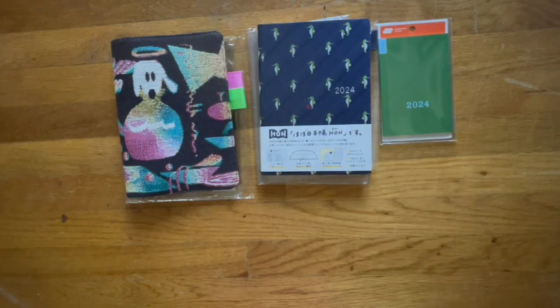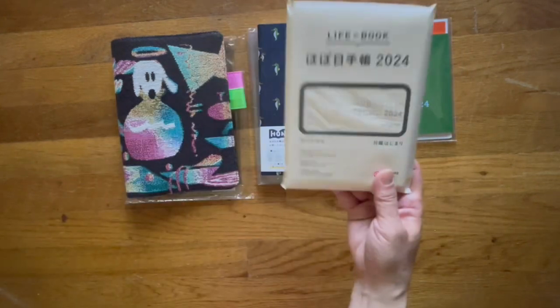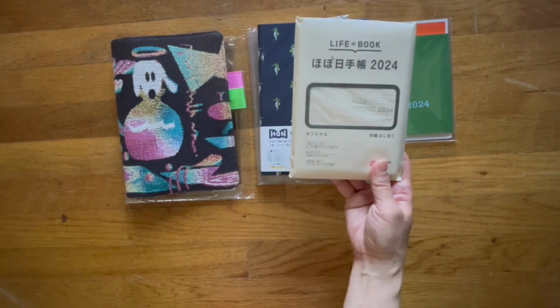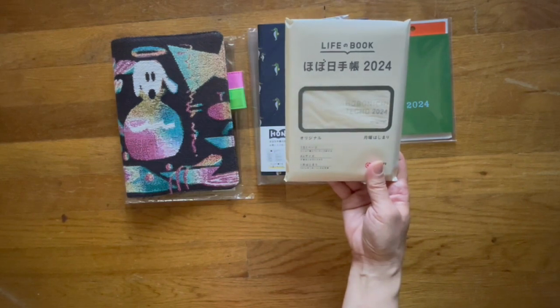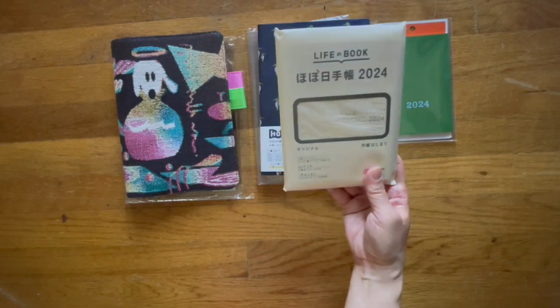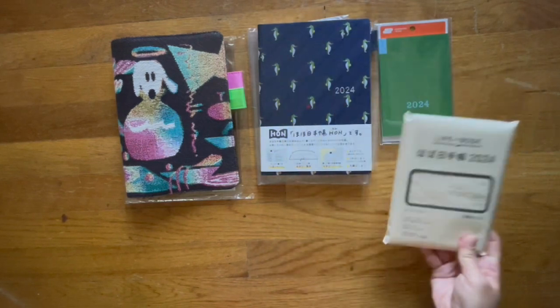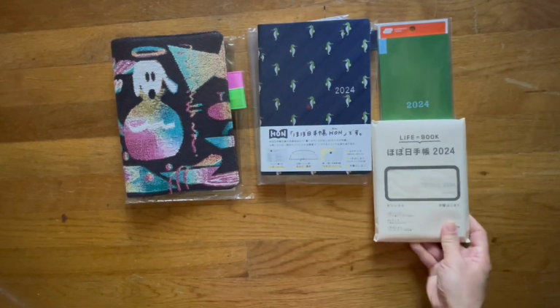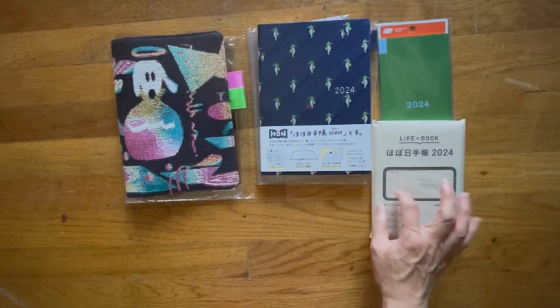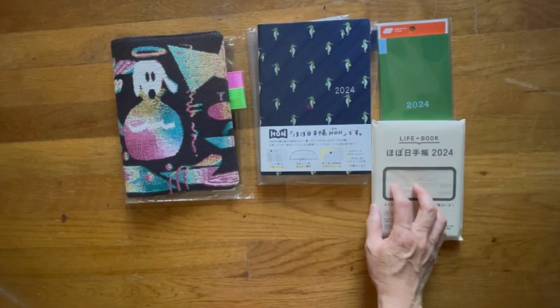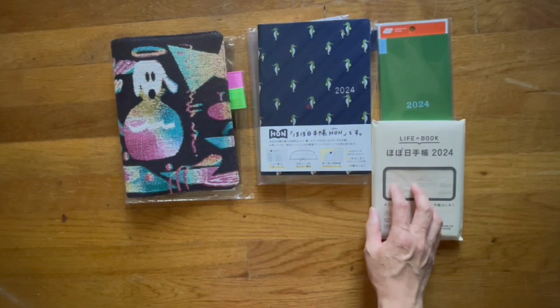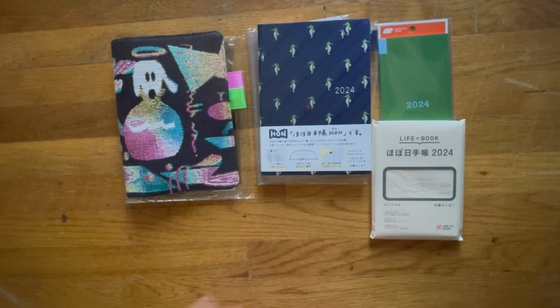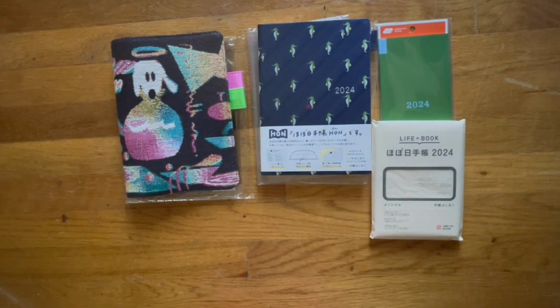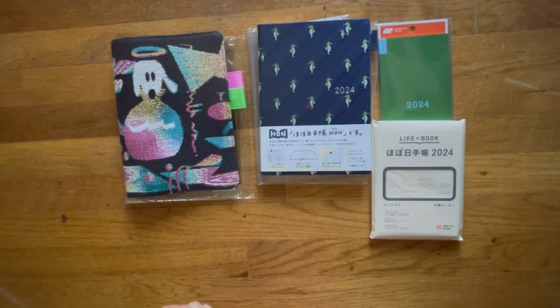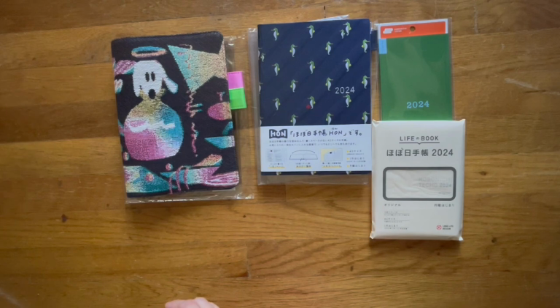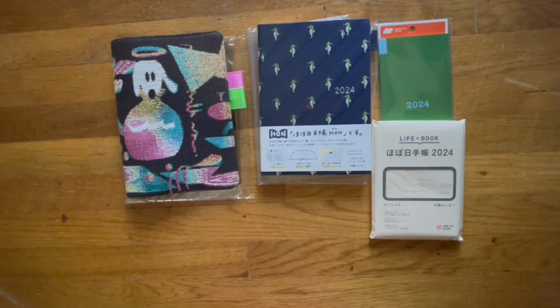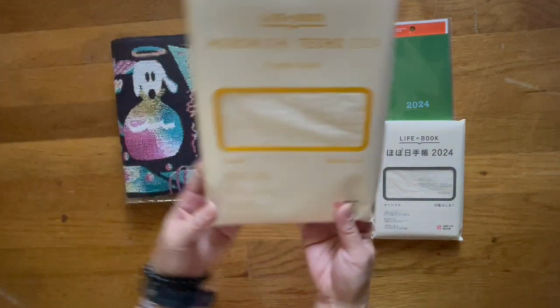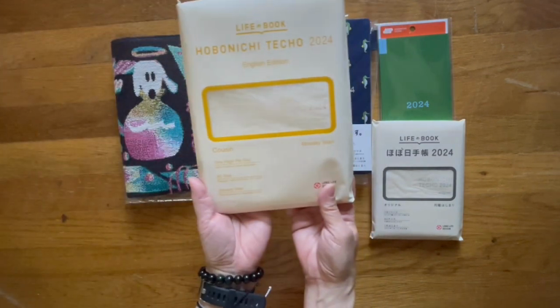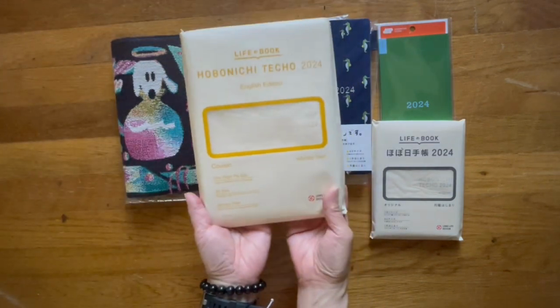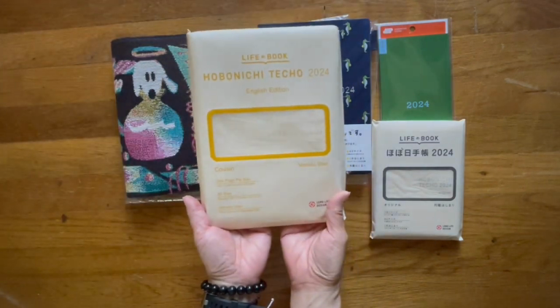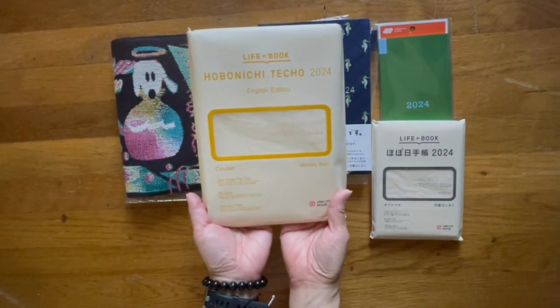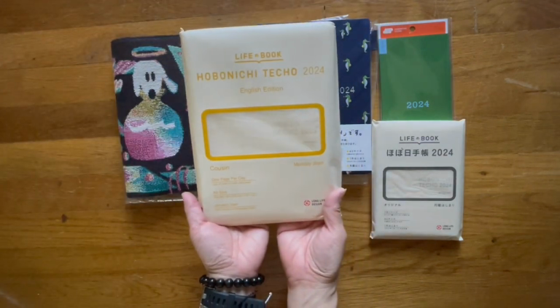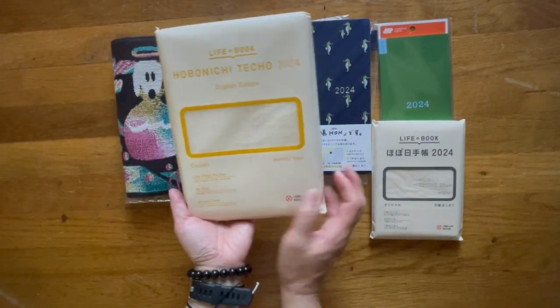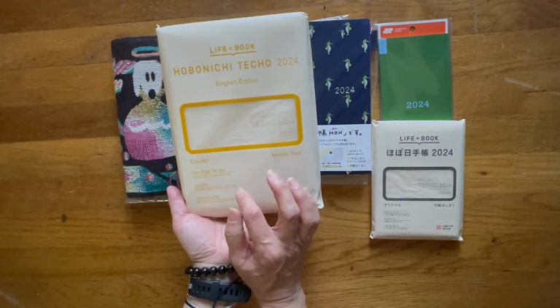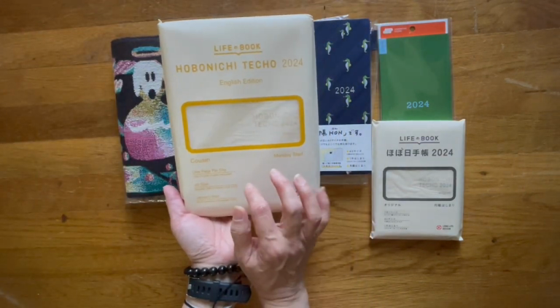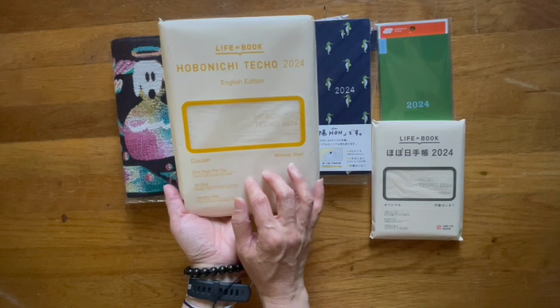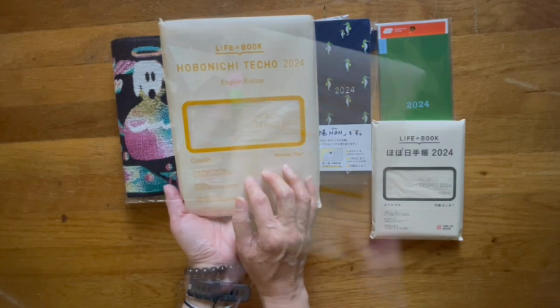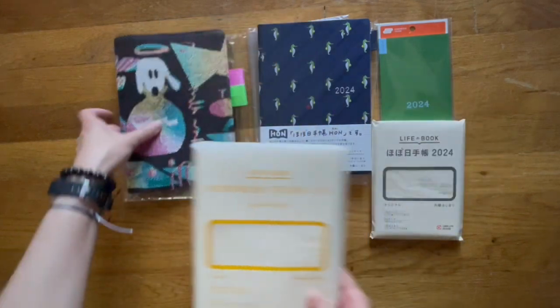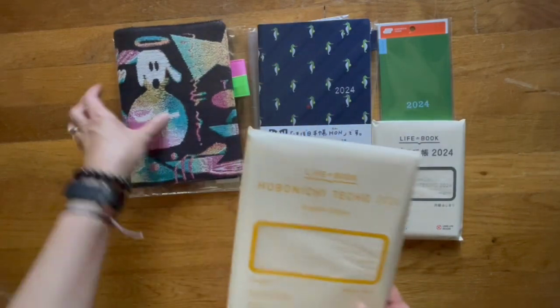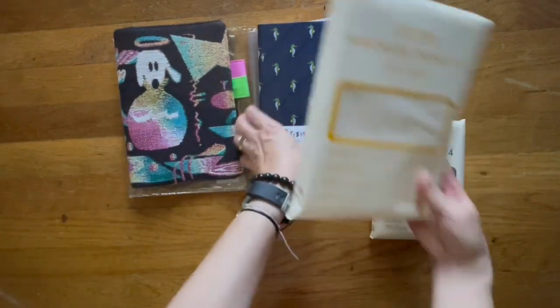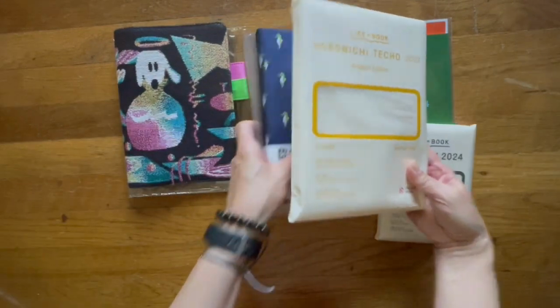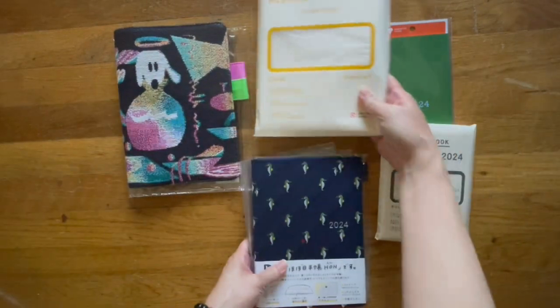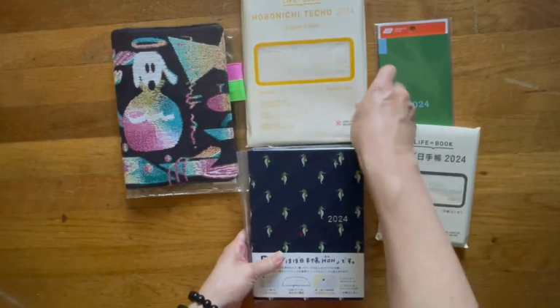I also got an A6 Techo. I use this as my diary. I picked up the English version of the Cousin — this is the second year that they've offered it.